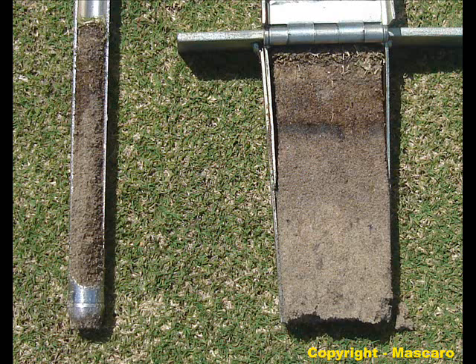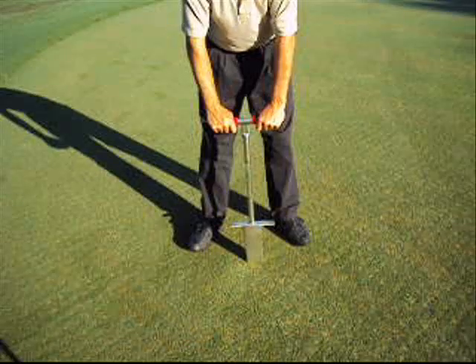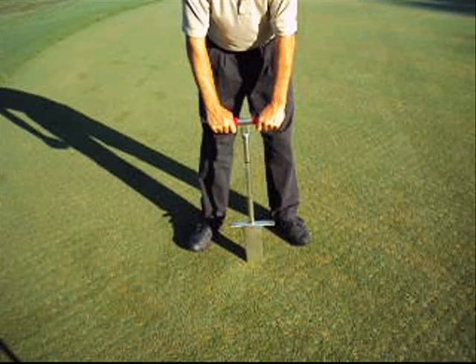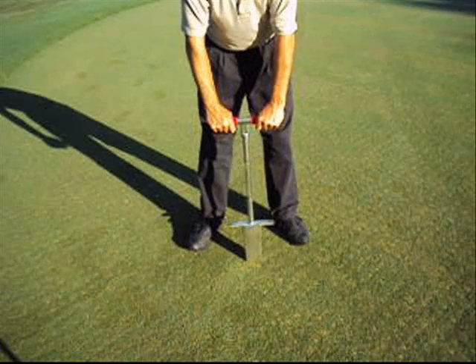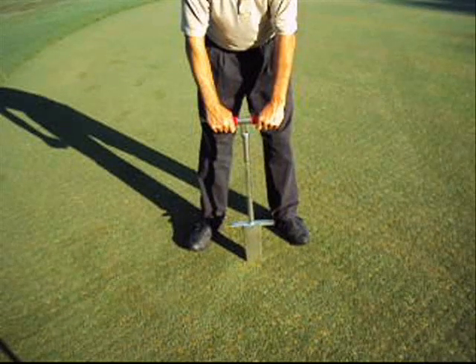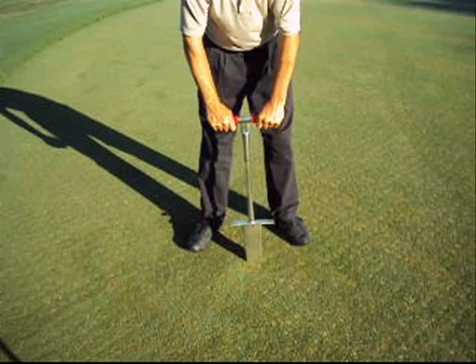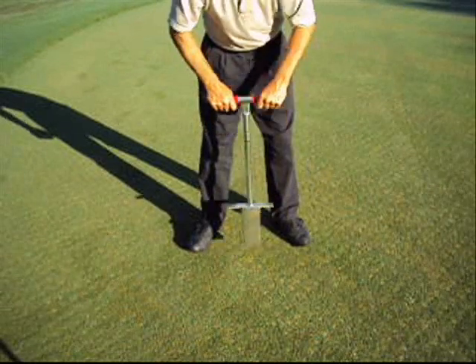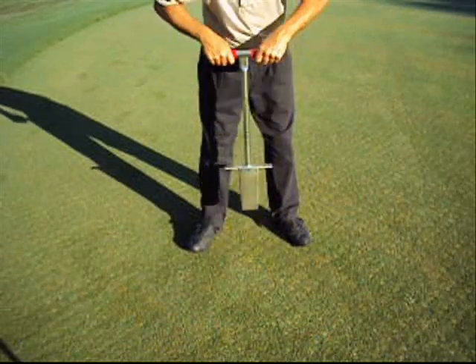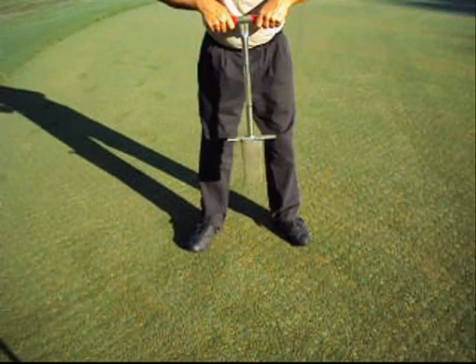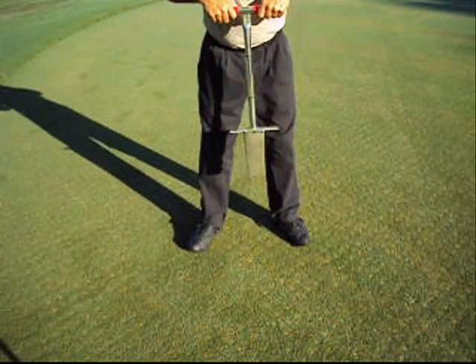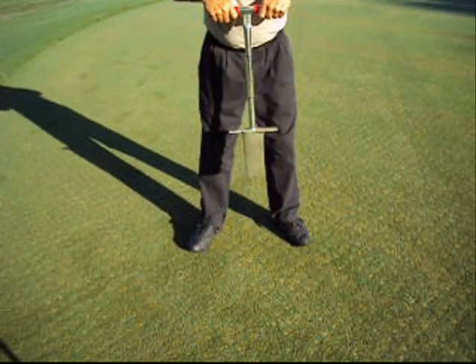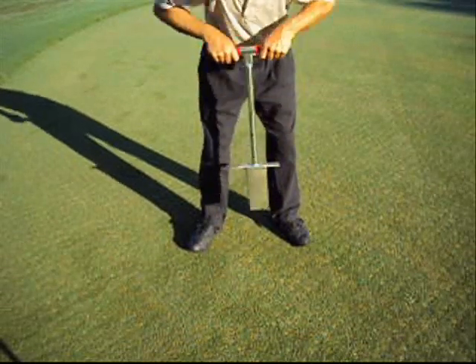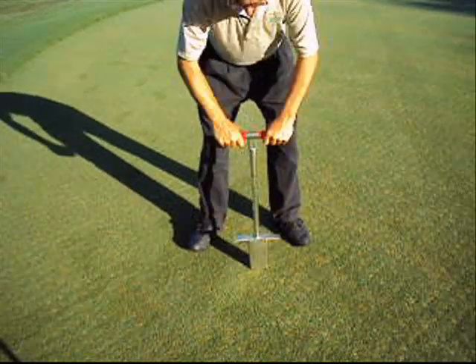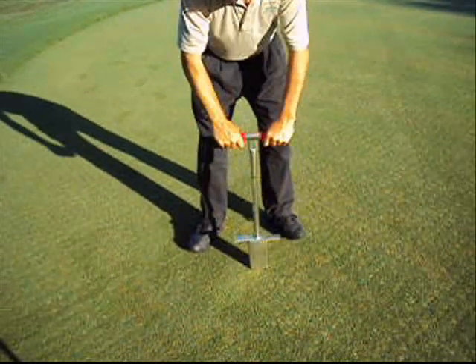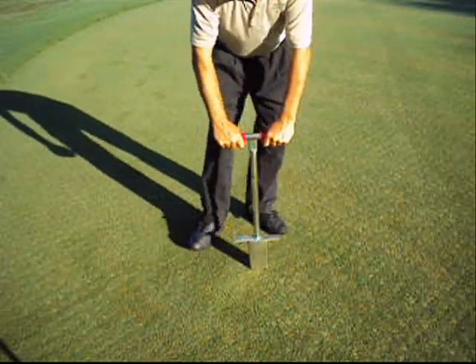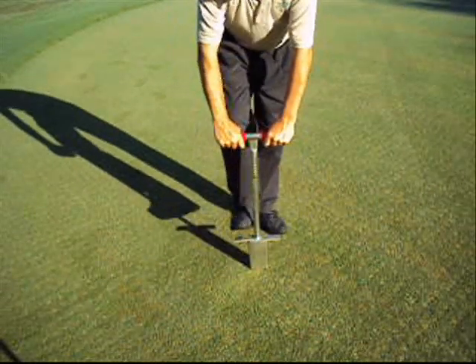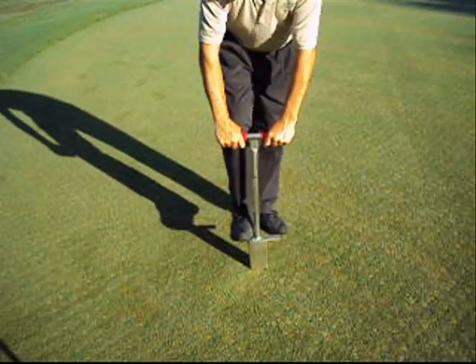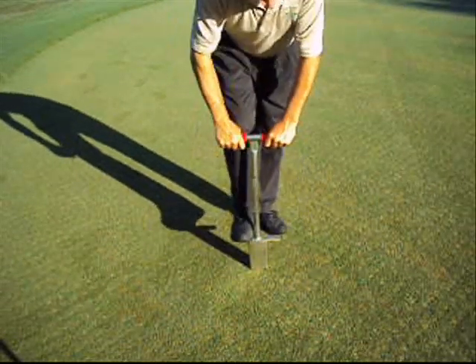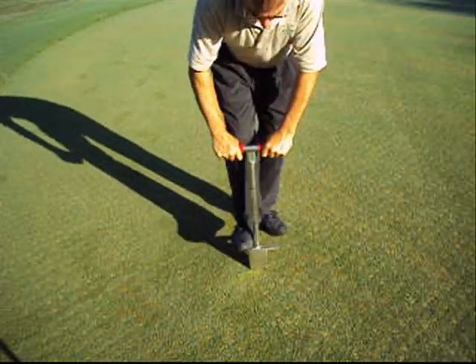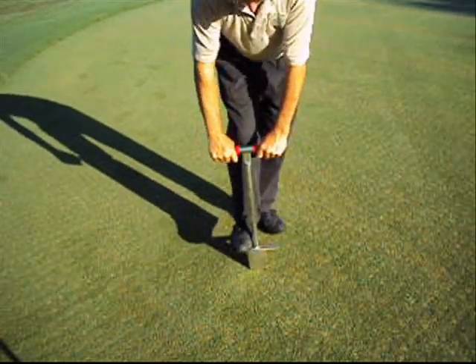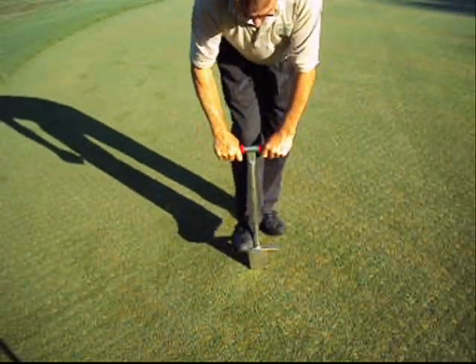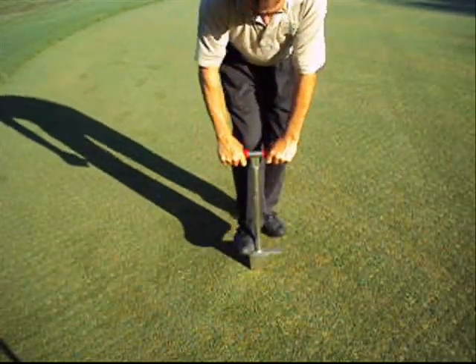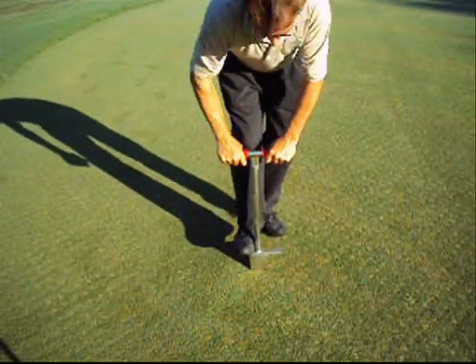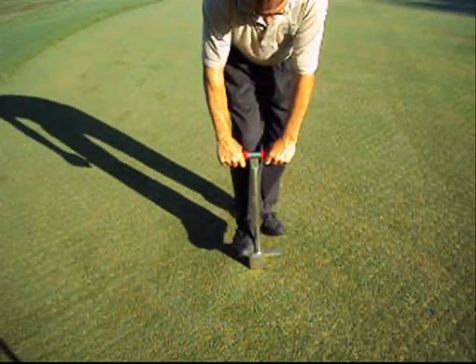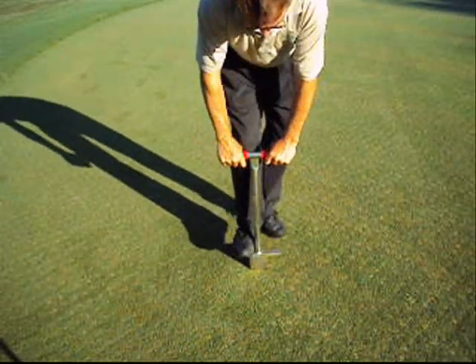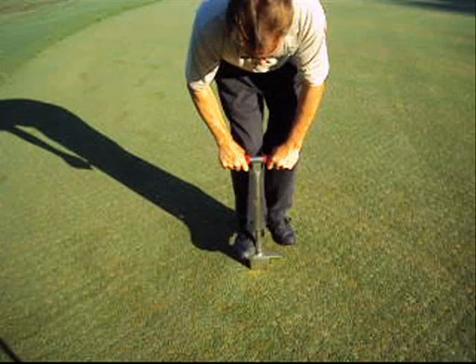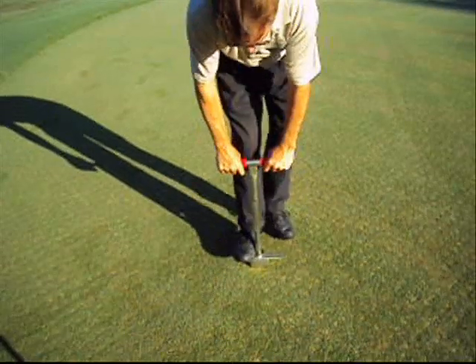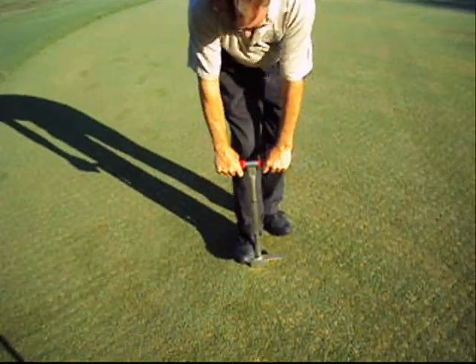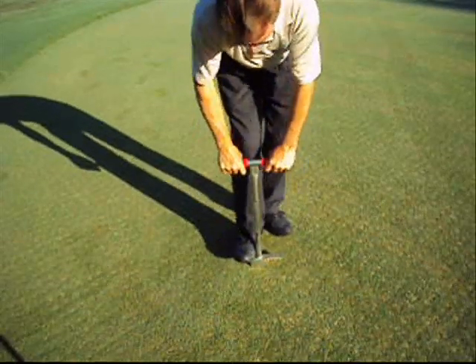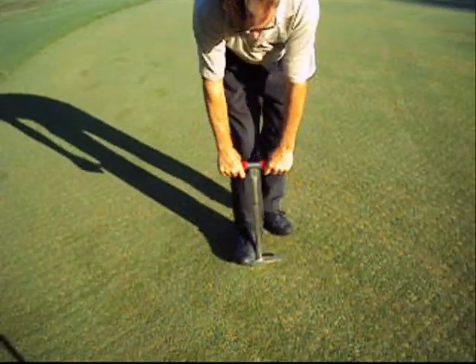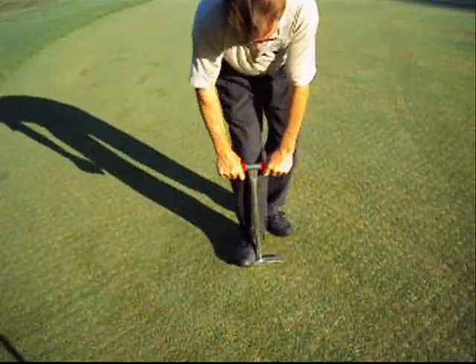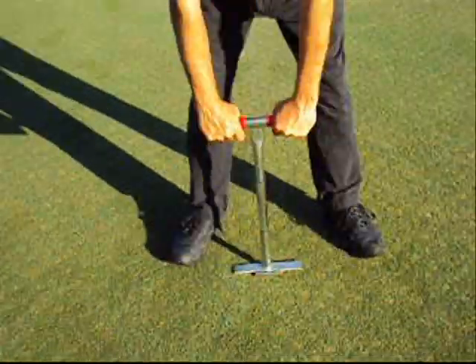Simply raise the soil sampler above the area to be tested, drive it into the soil, and use the foot plate to insert it to the desired depth.